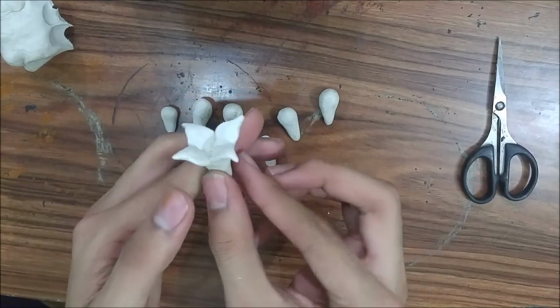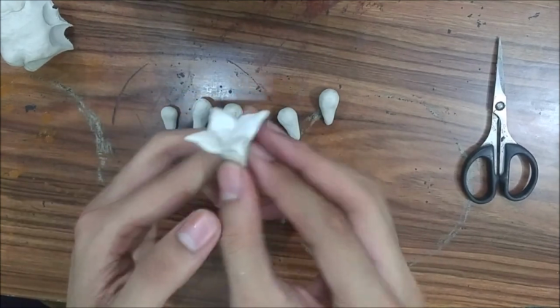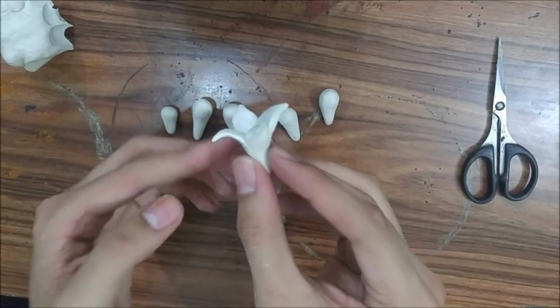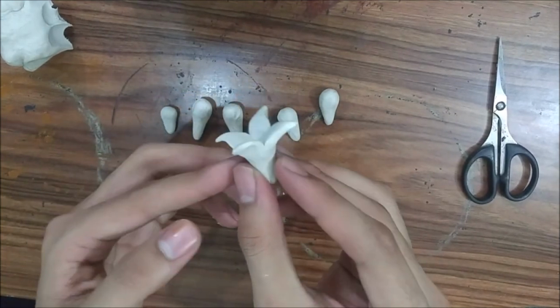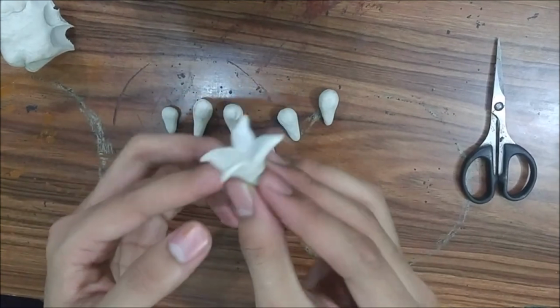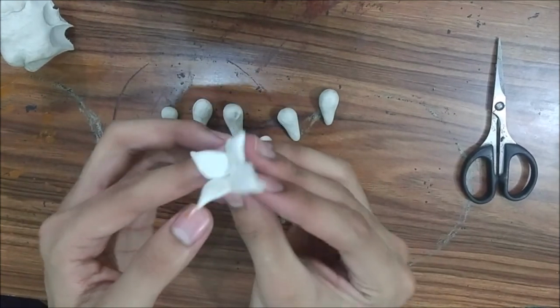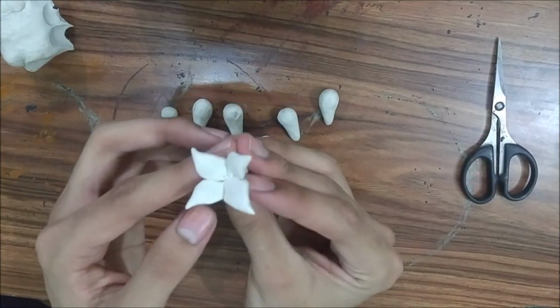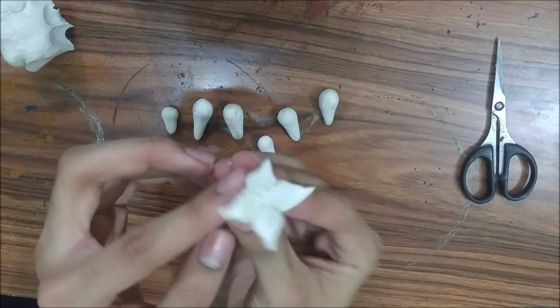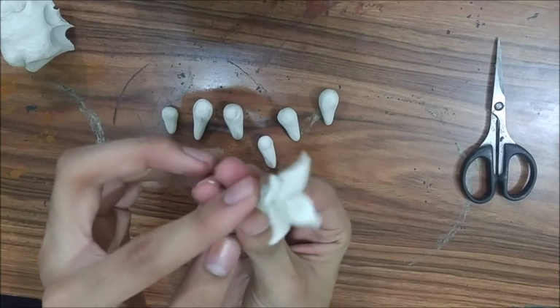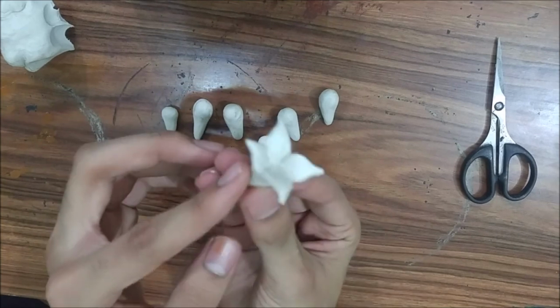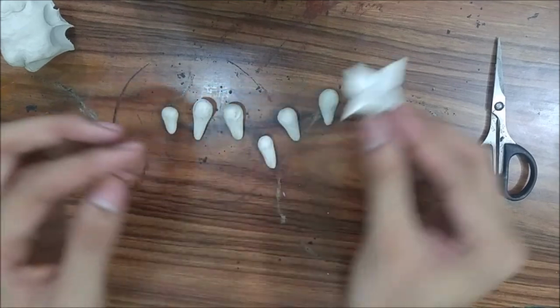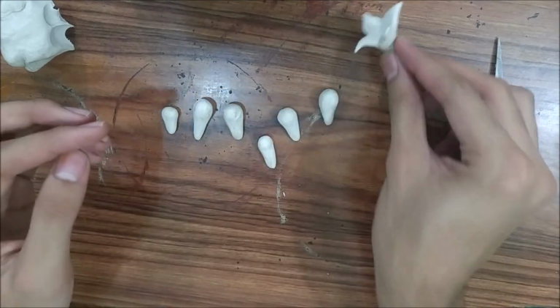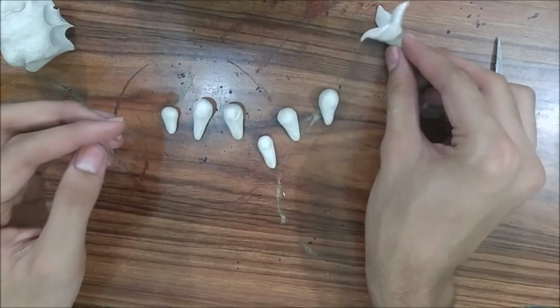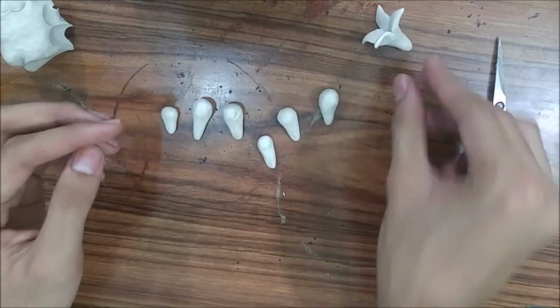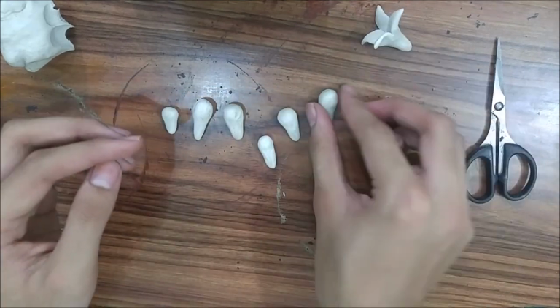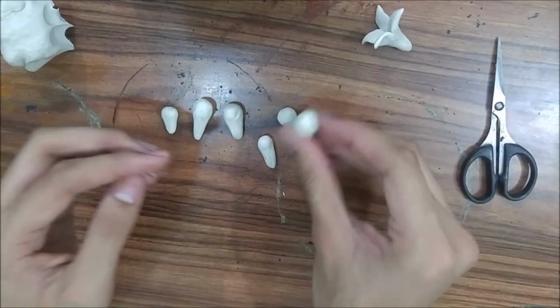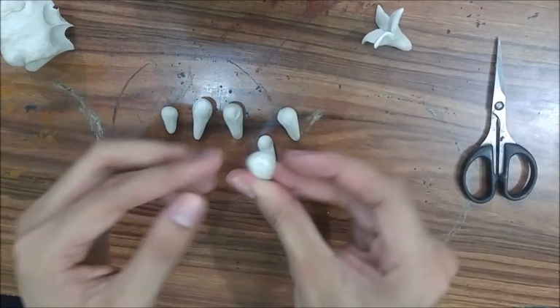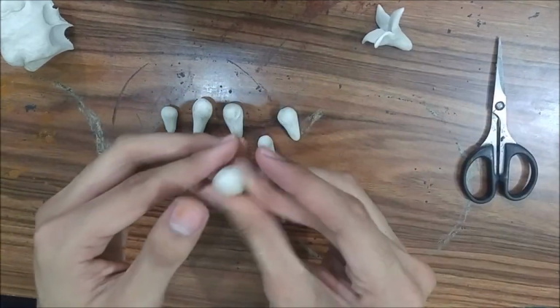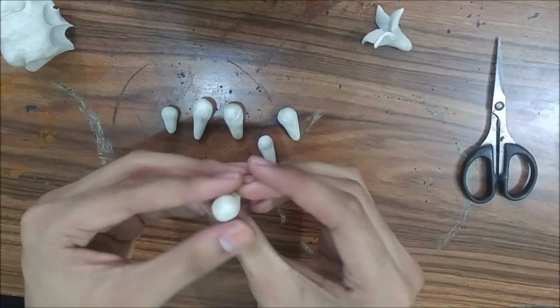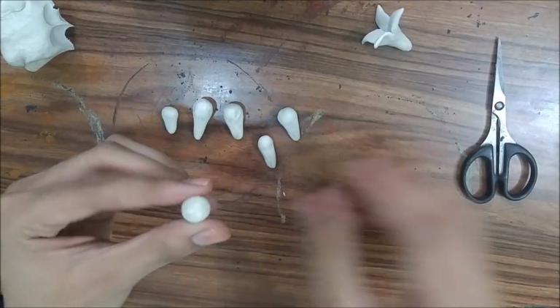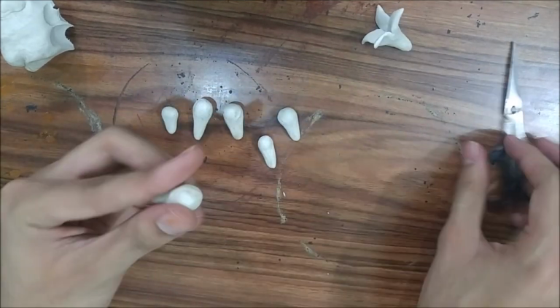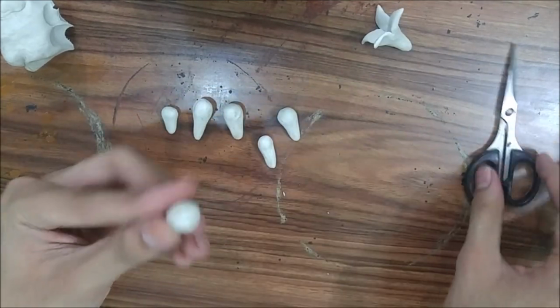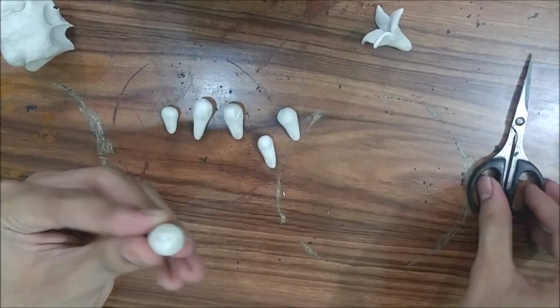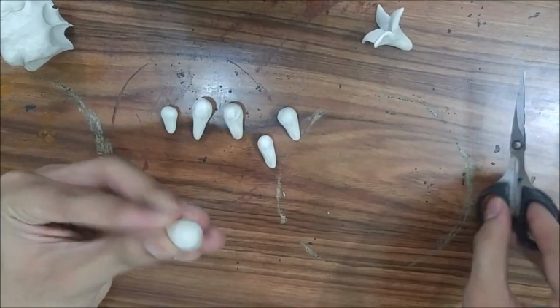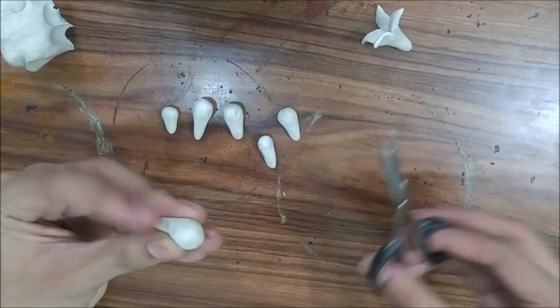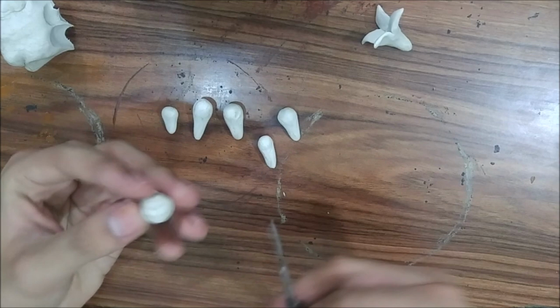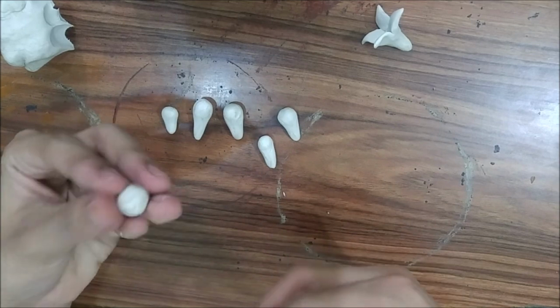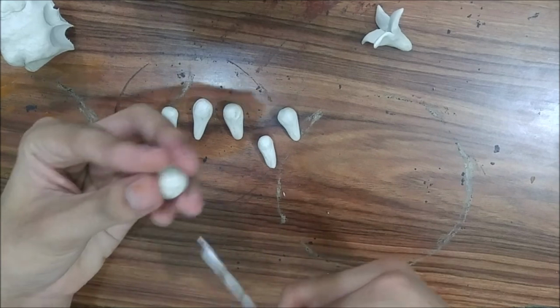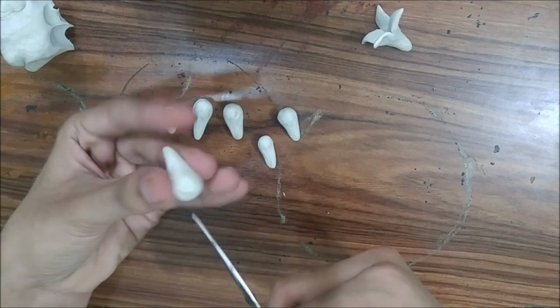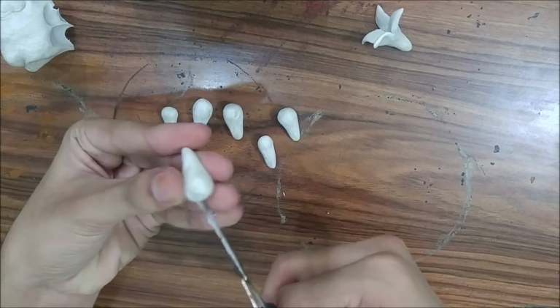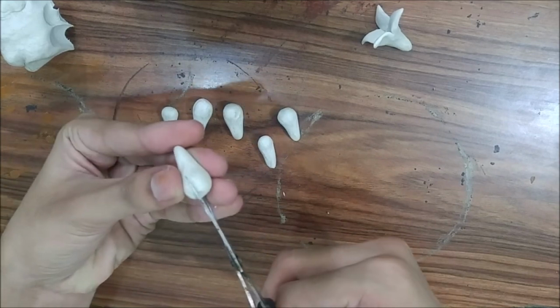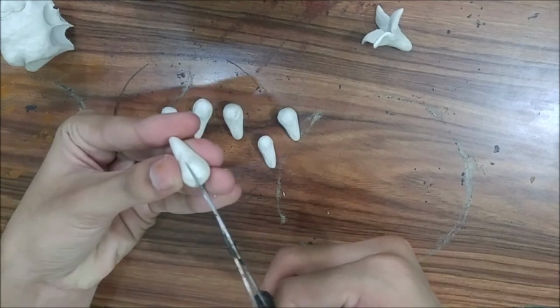And that's it. That's the flower. Practice making these flowers until the pot gets ready.